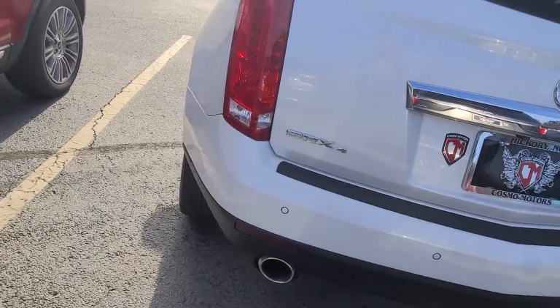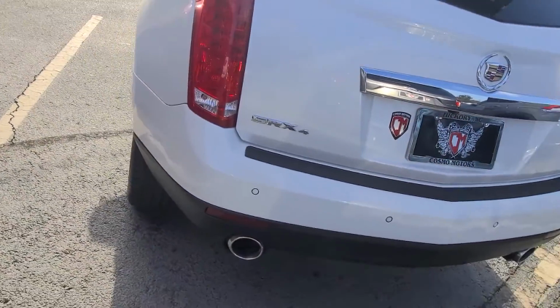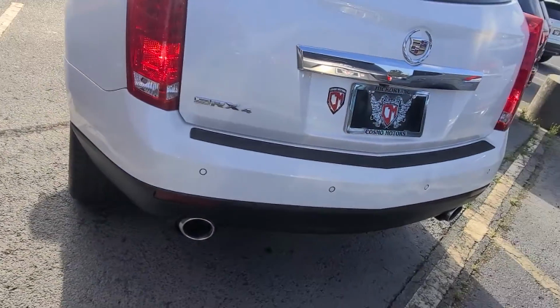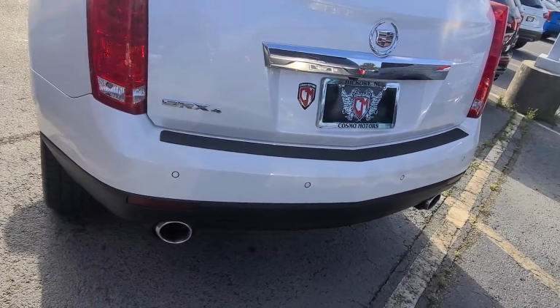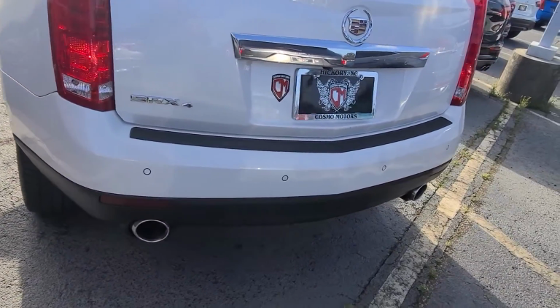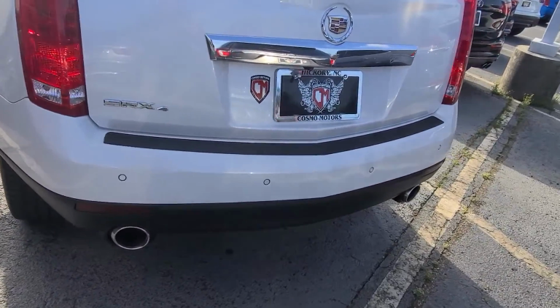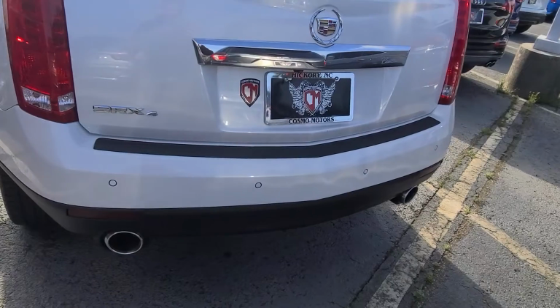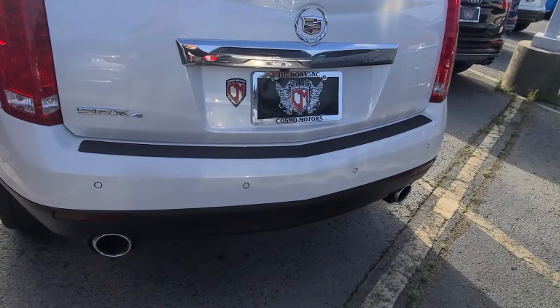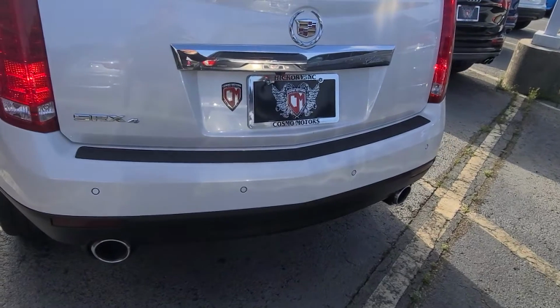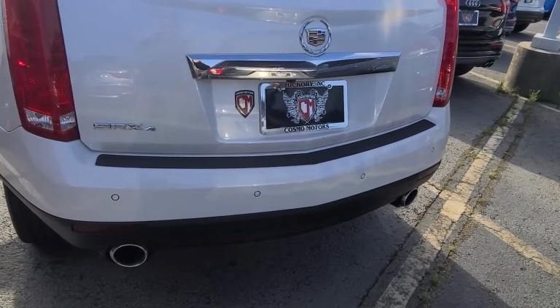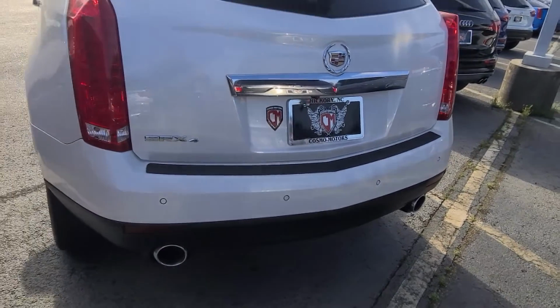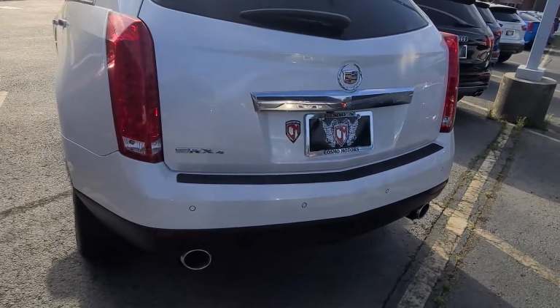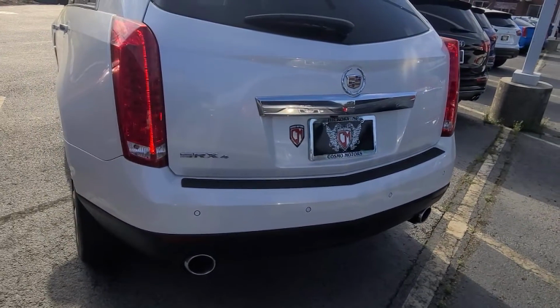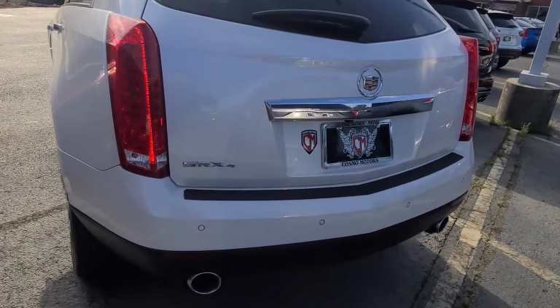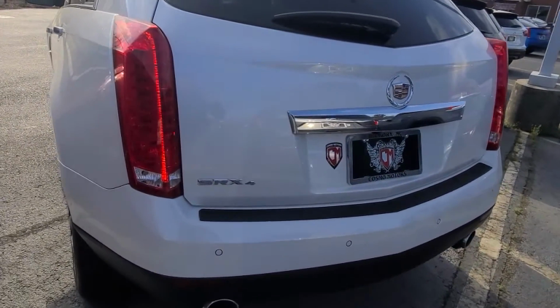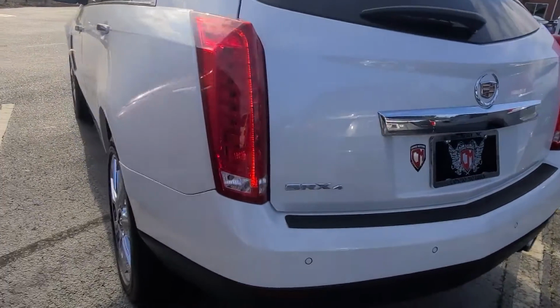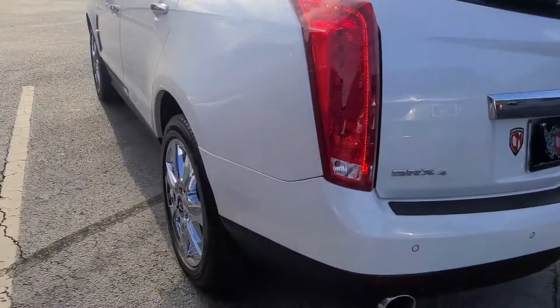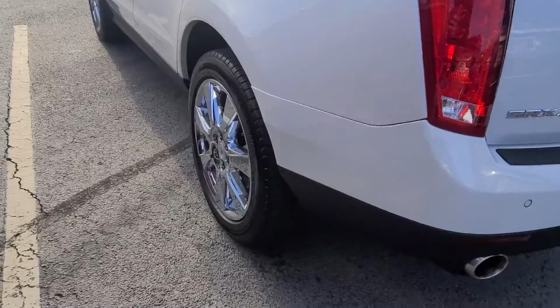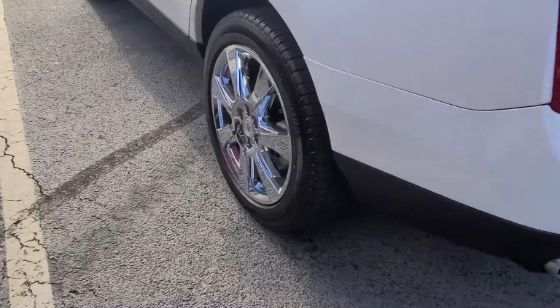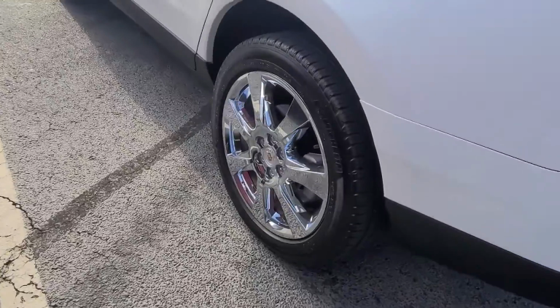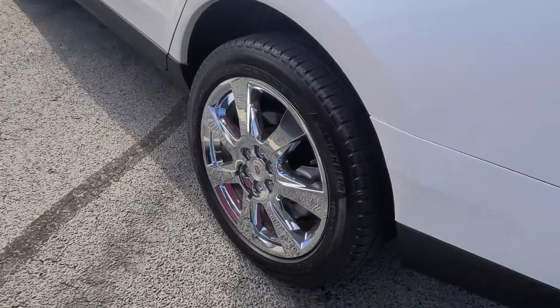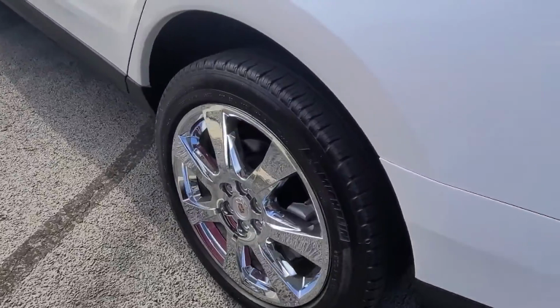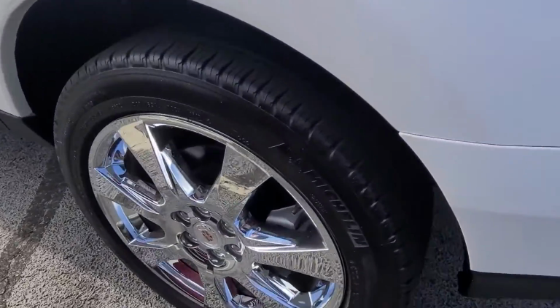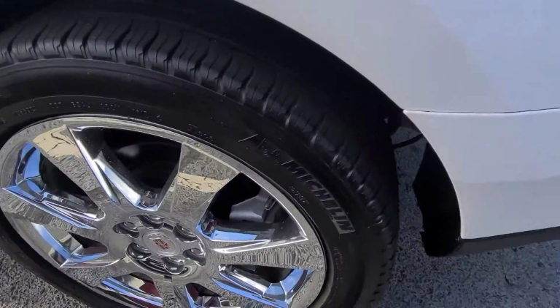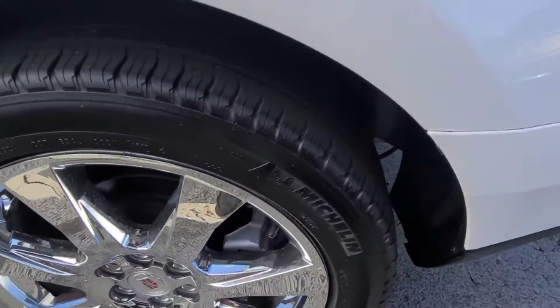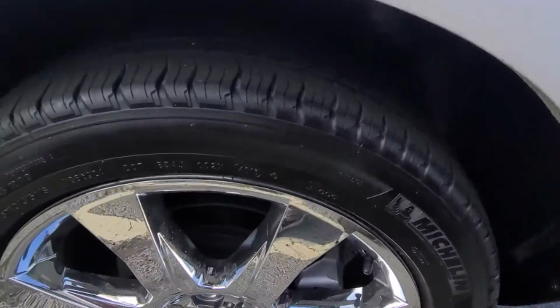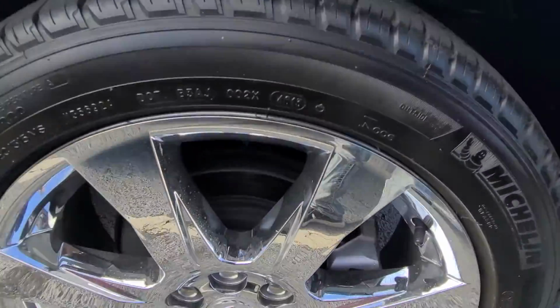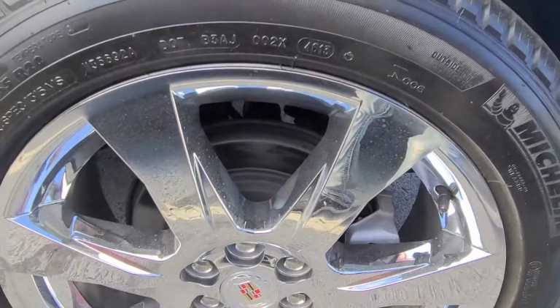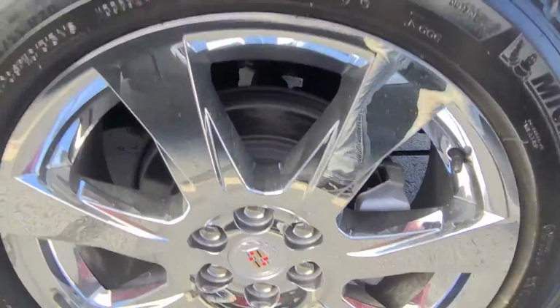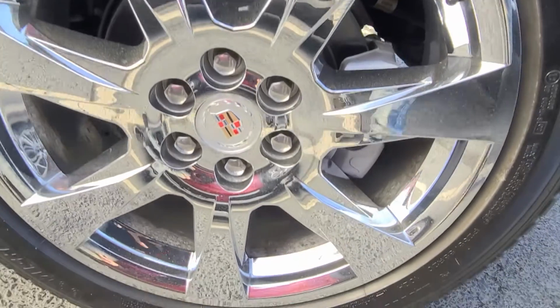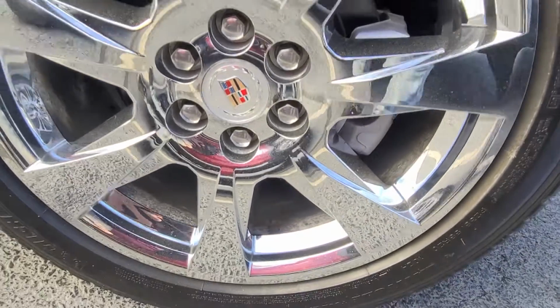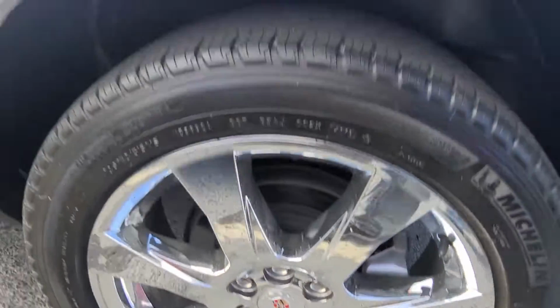This thing is nice and clean — remote start, all the goodies, beautiful Michelin tires. I'll go through these wheels here with you.